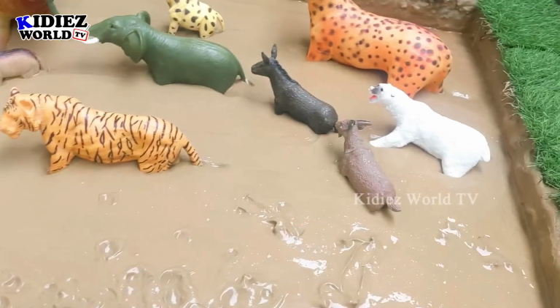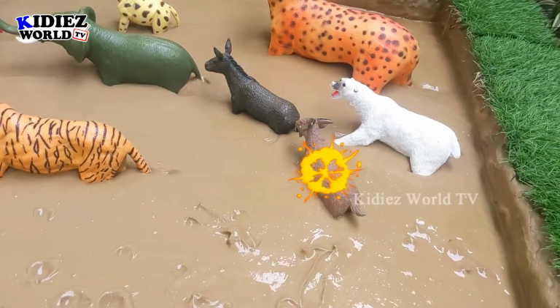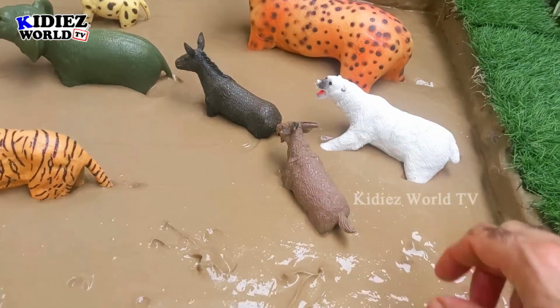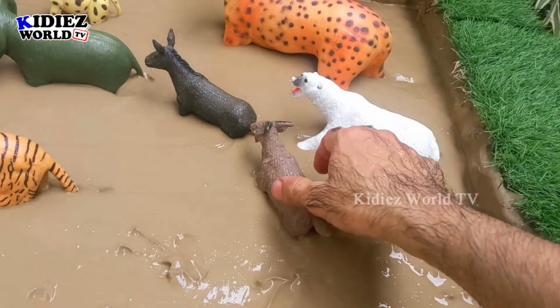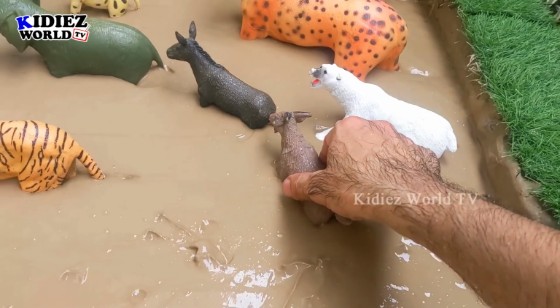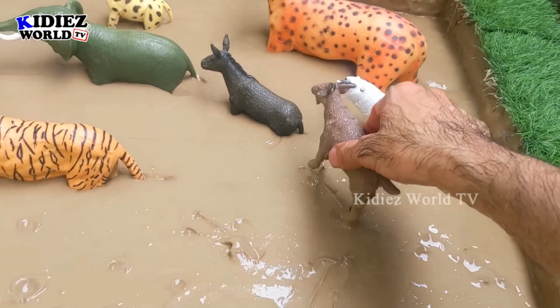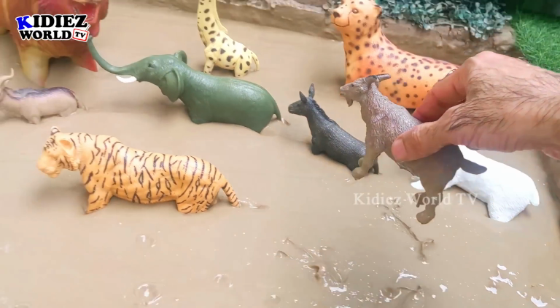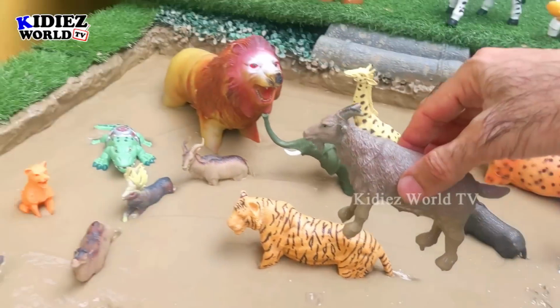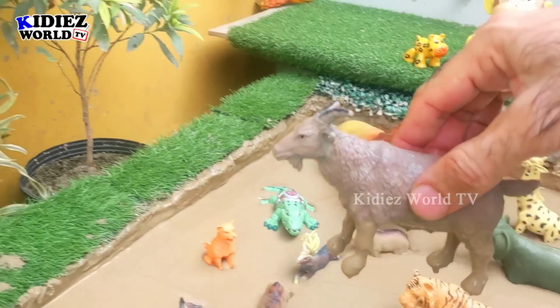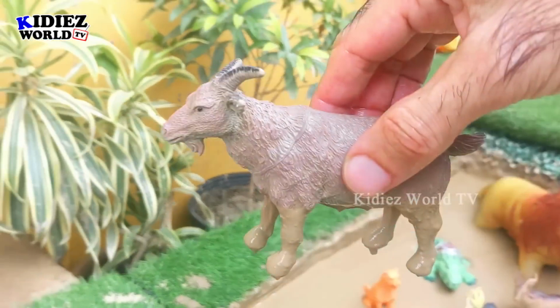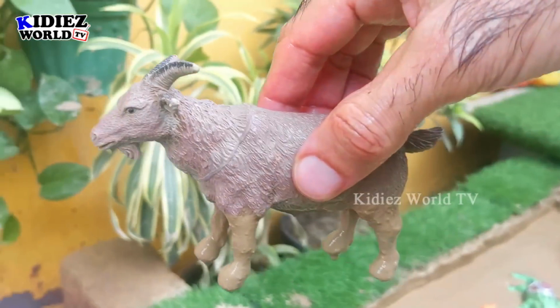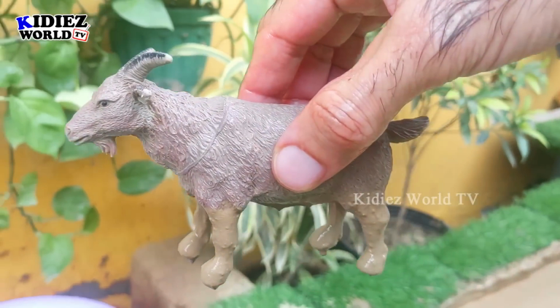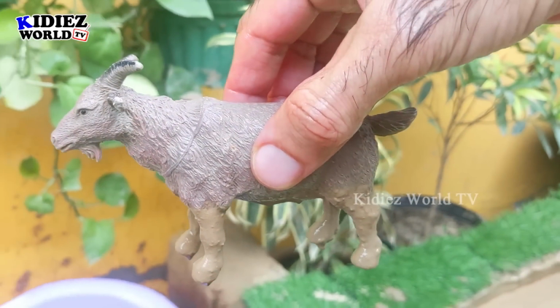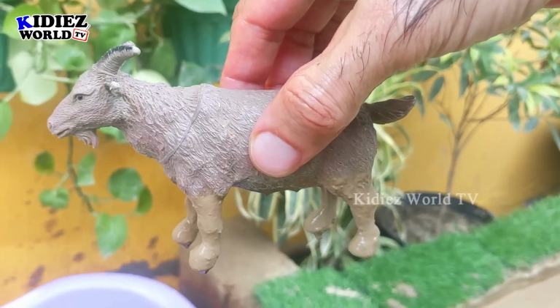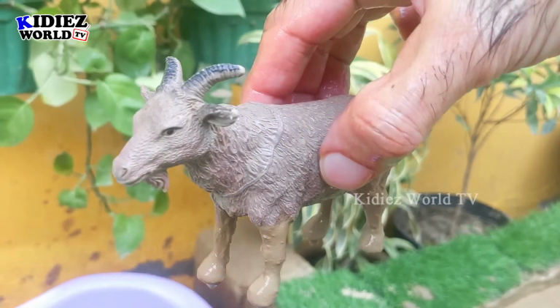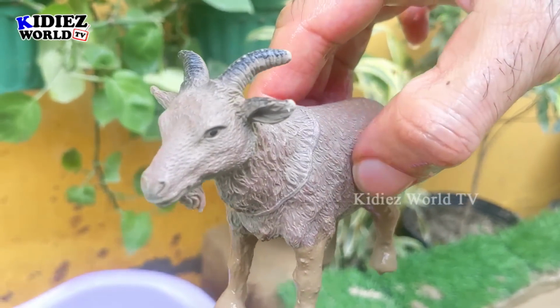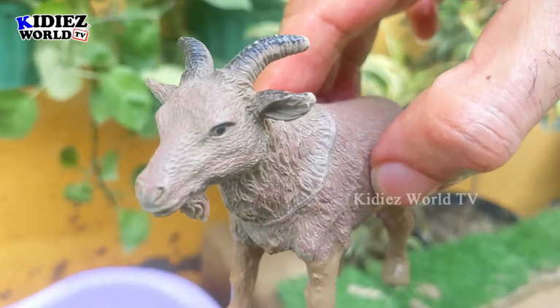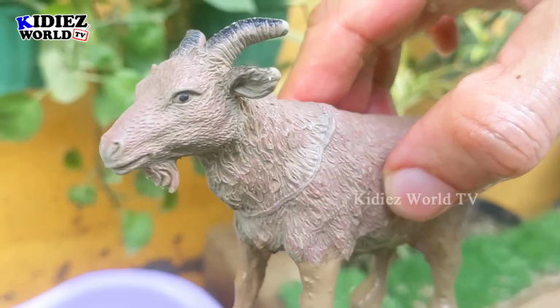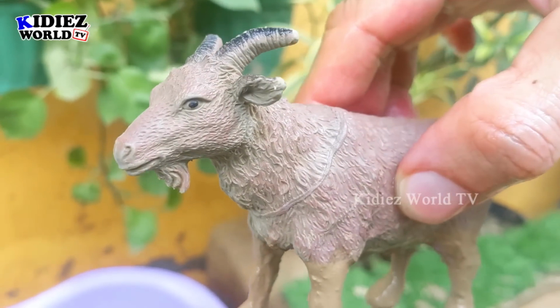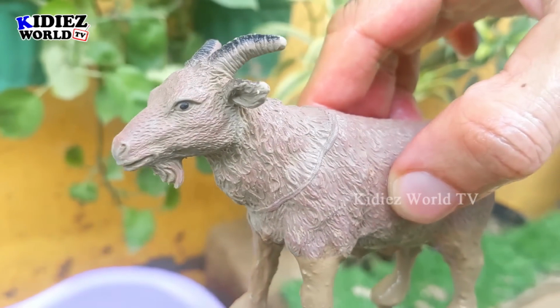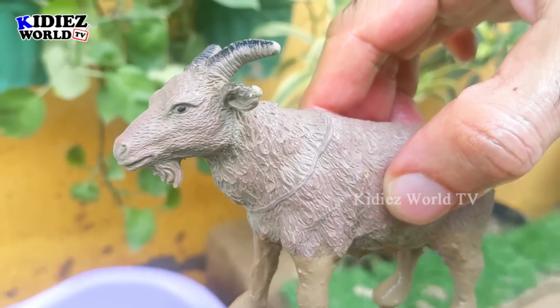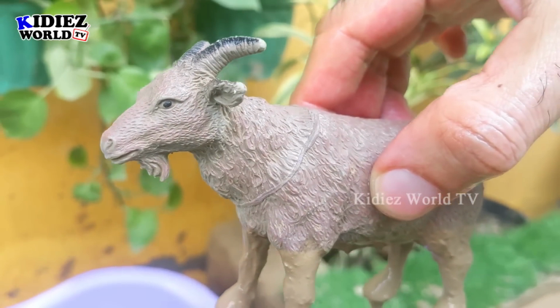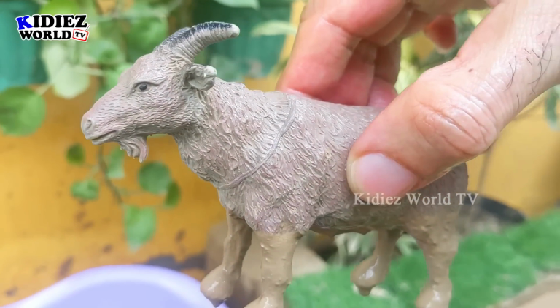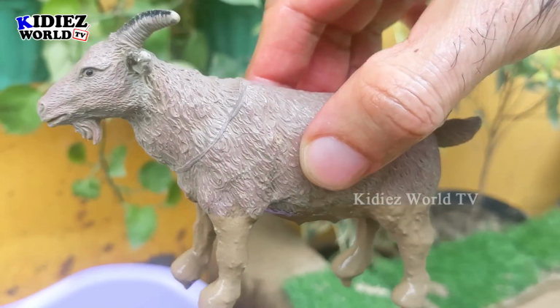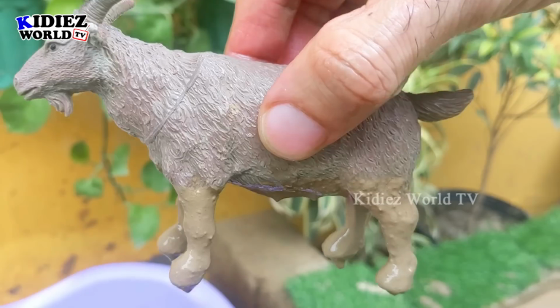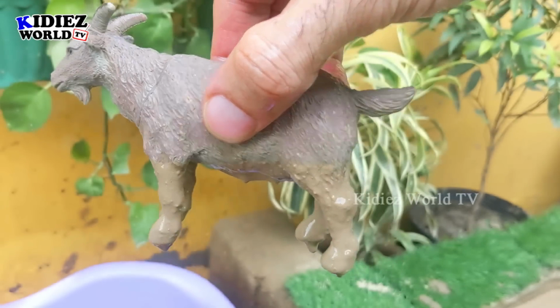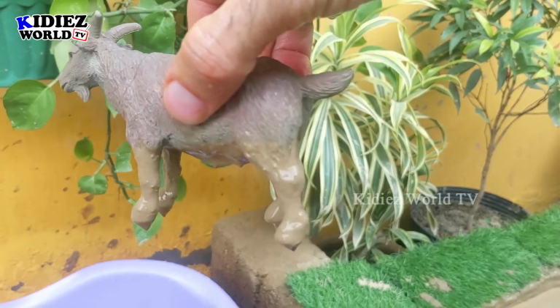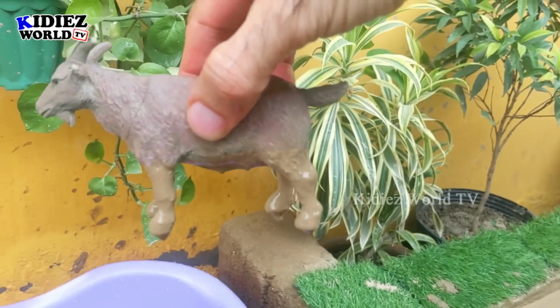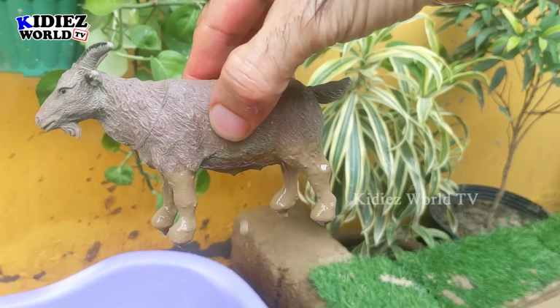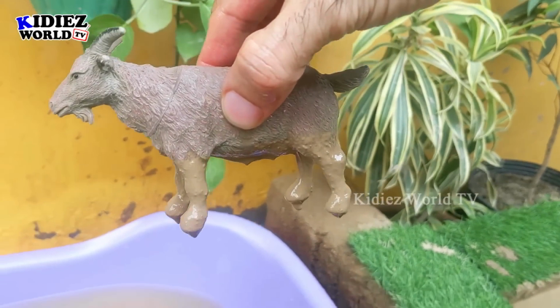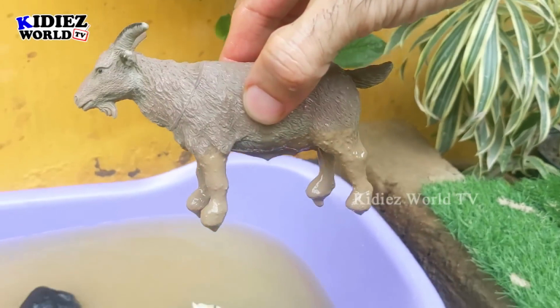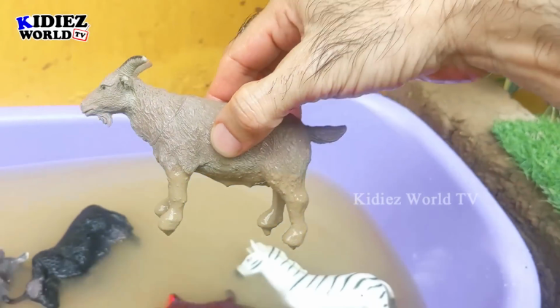The next one is the goat — a medium-sized herbivore animal but a very beautiful one. This goat has a little short beard and is very, very muddy. Let's wash him.